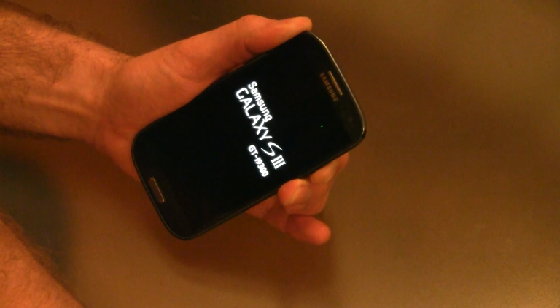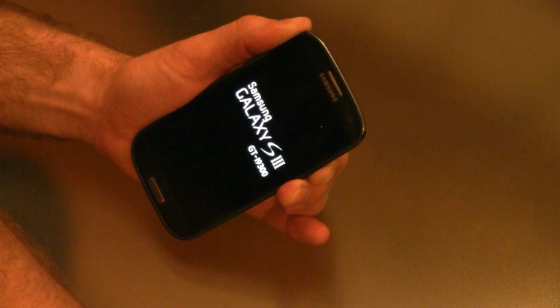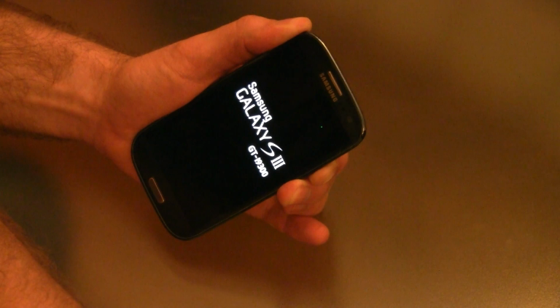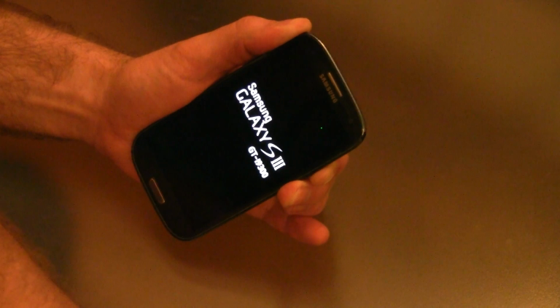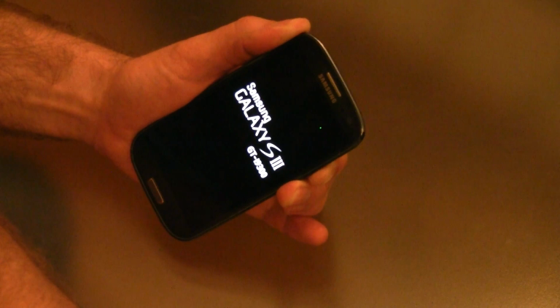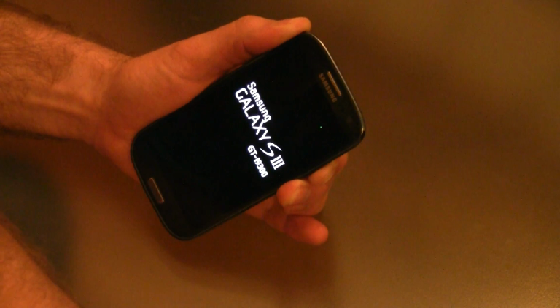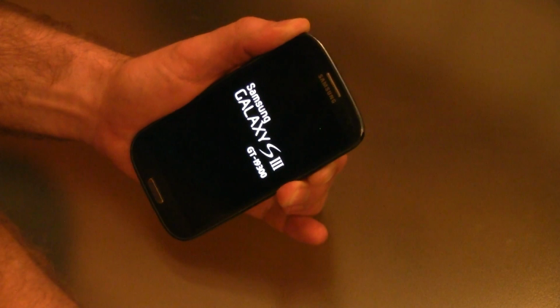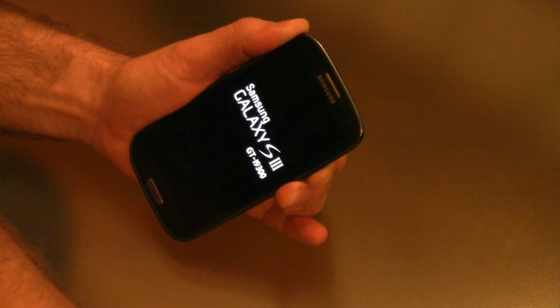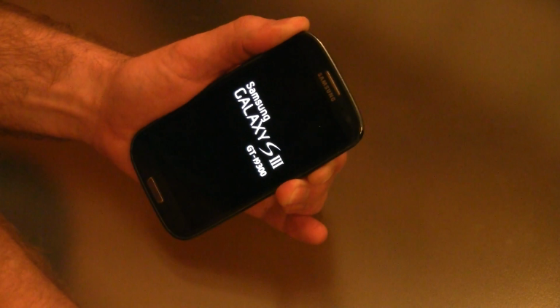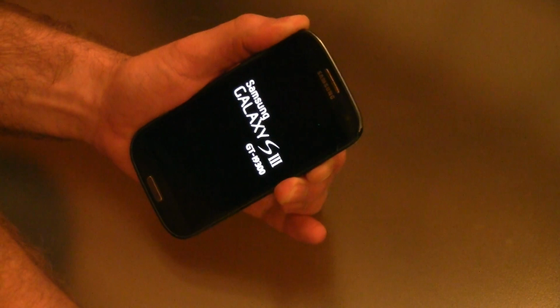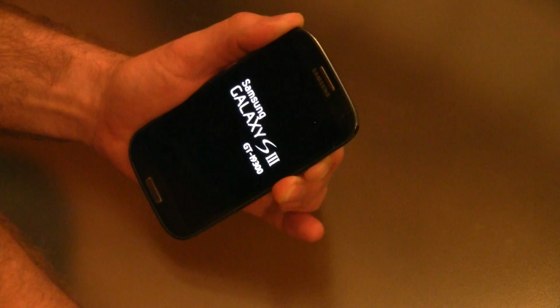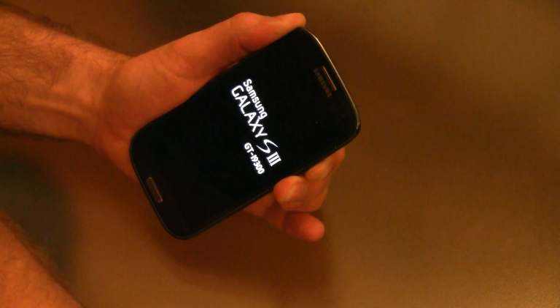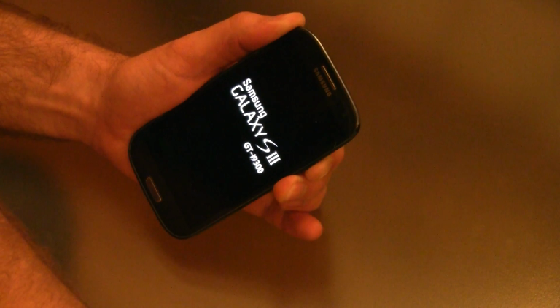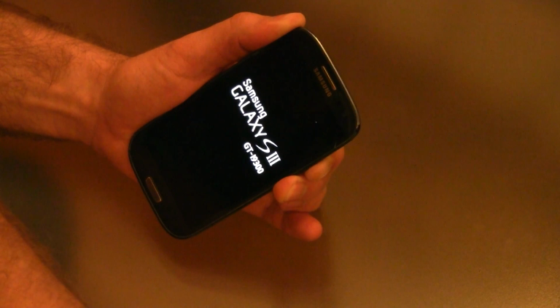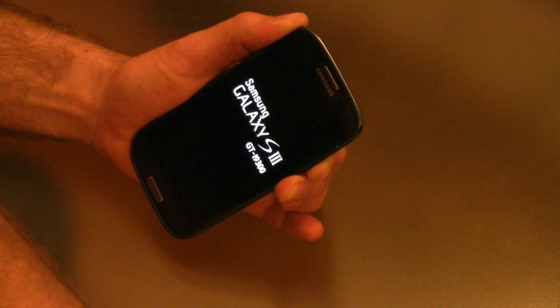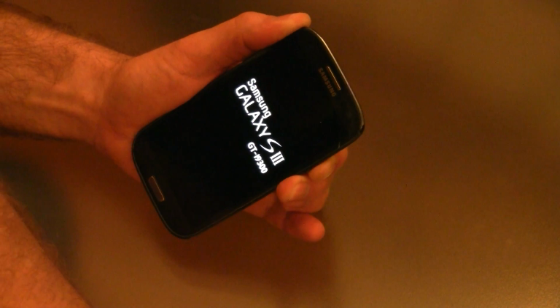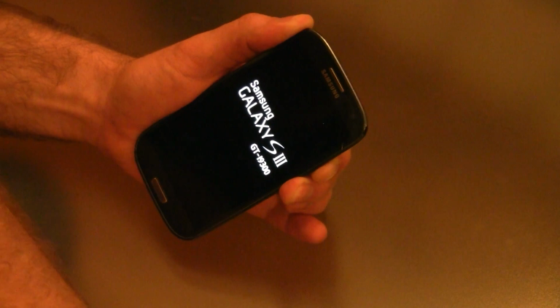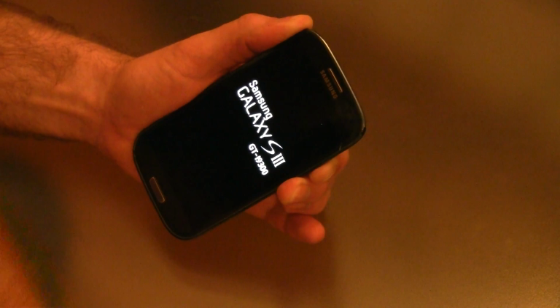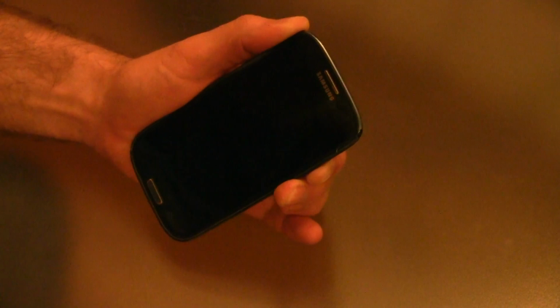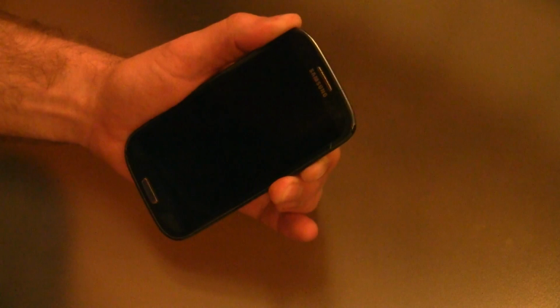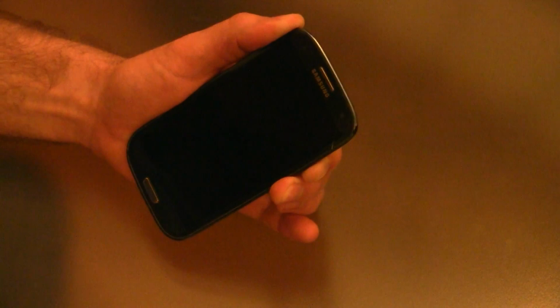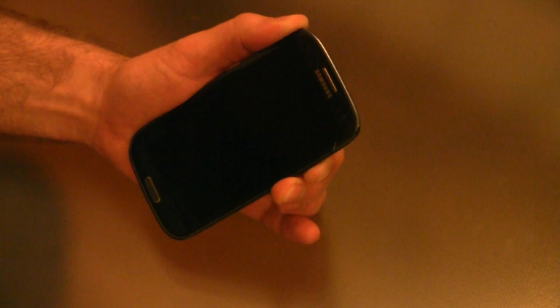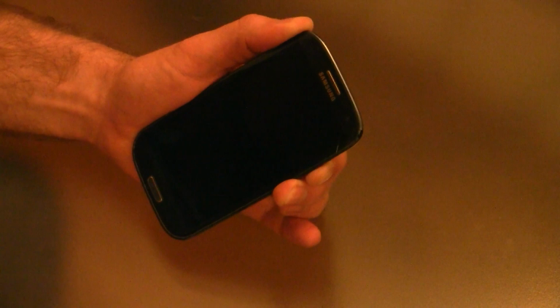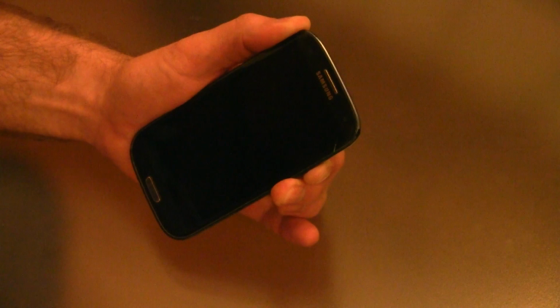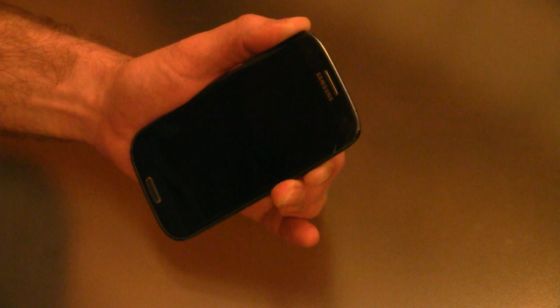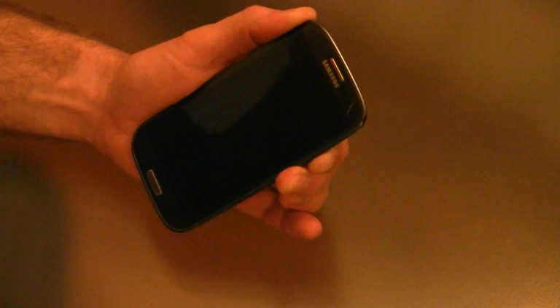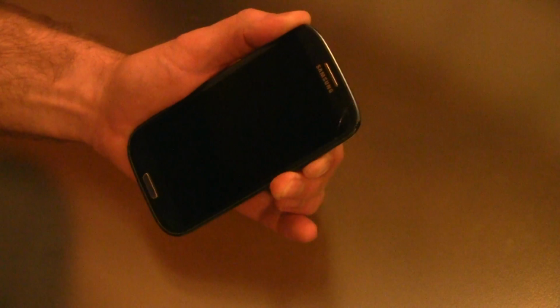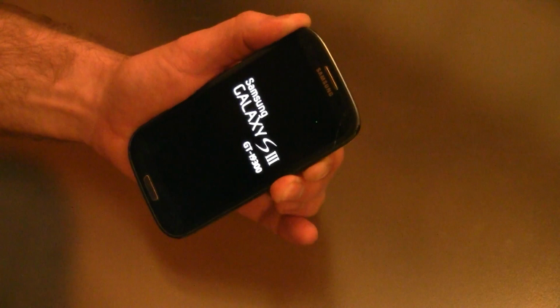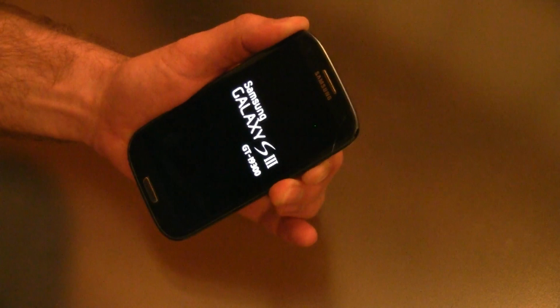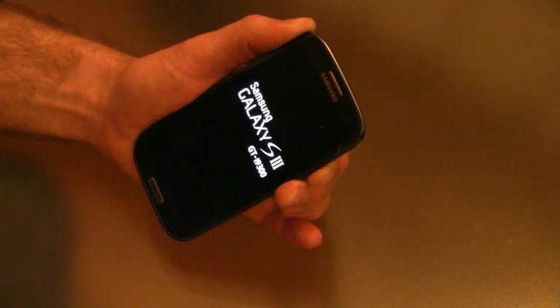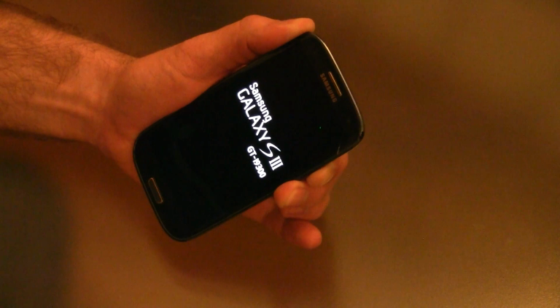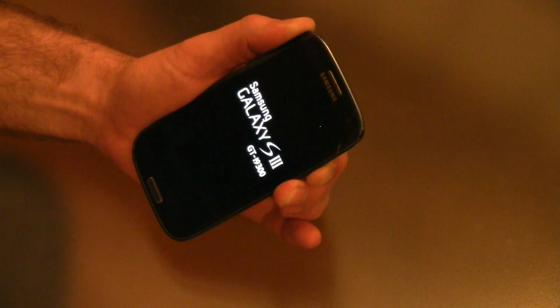So the next option is to really take the phone apart, which isn't that hard actually. I'm going to walk you through that now.